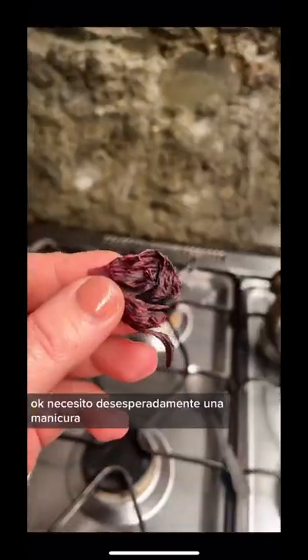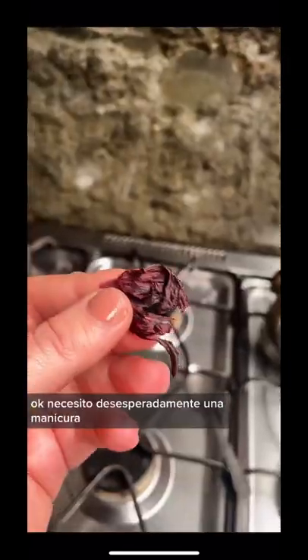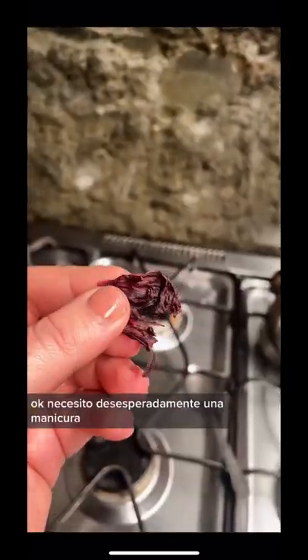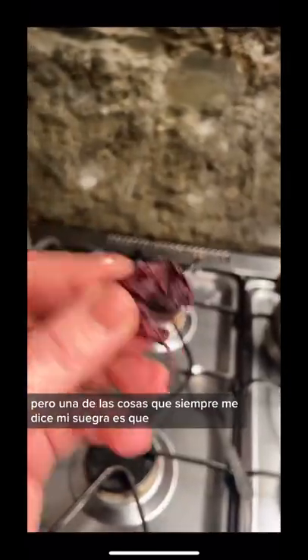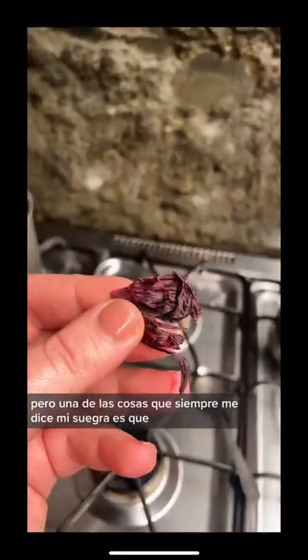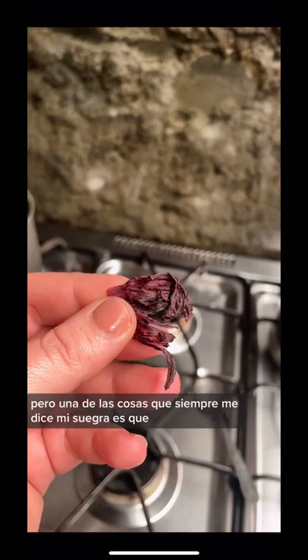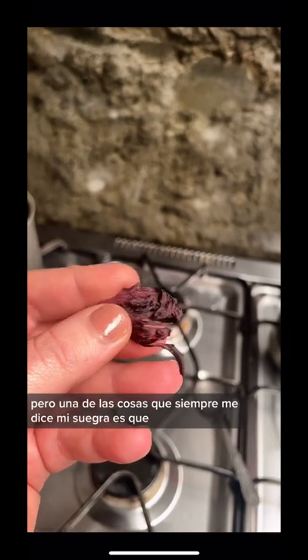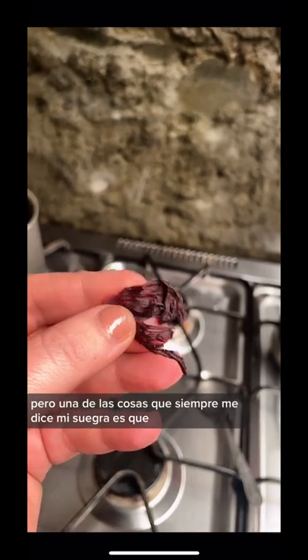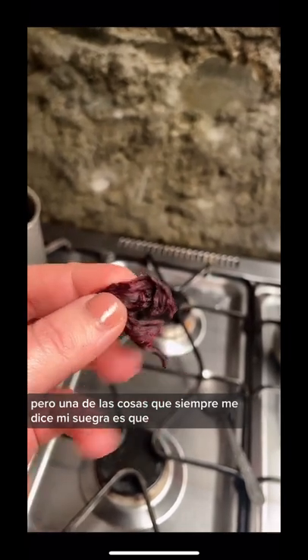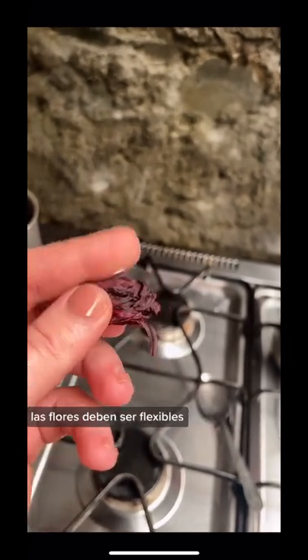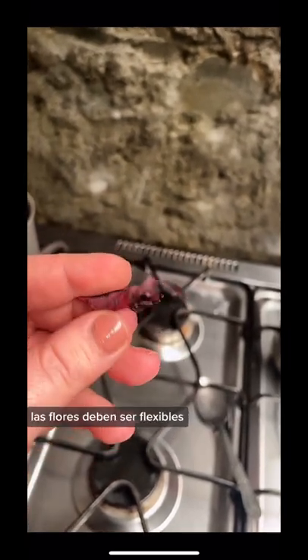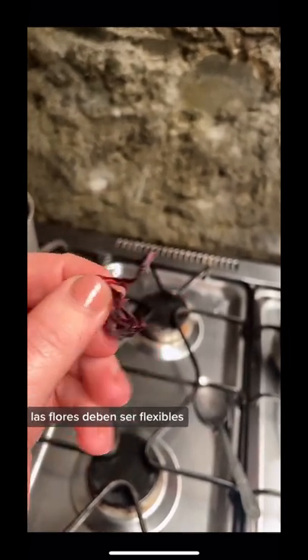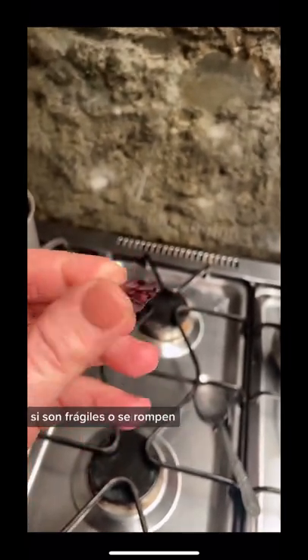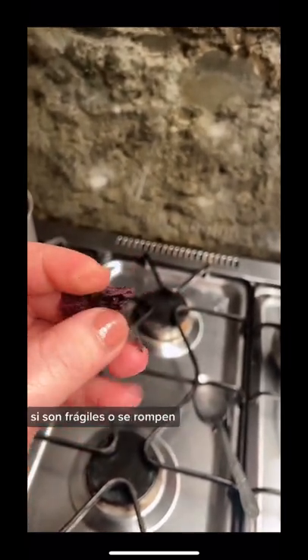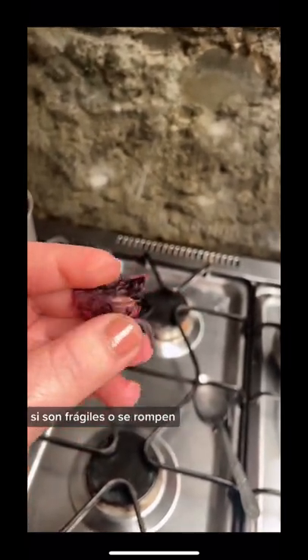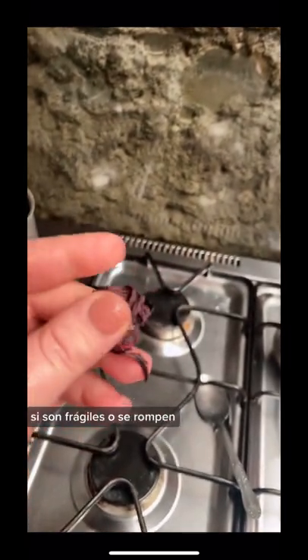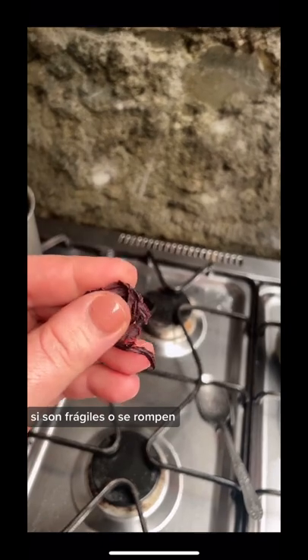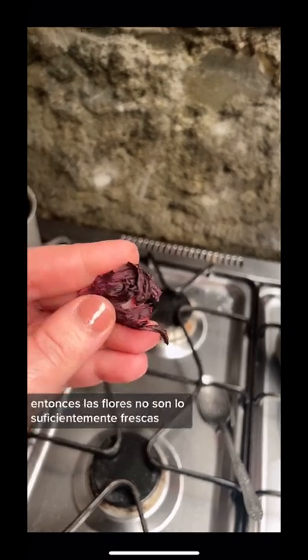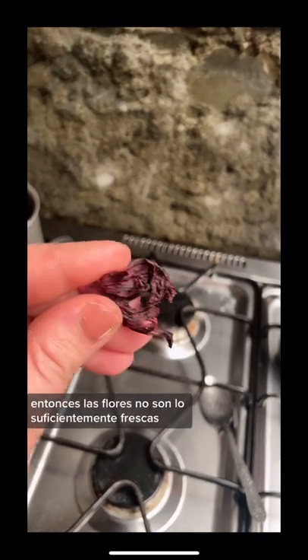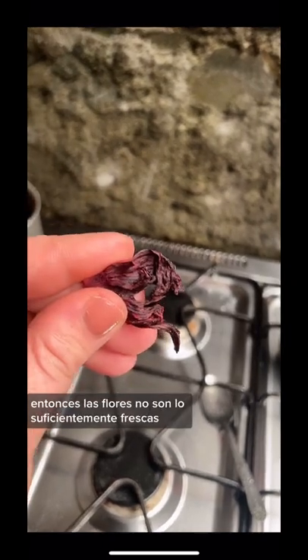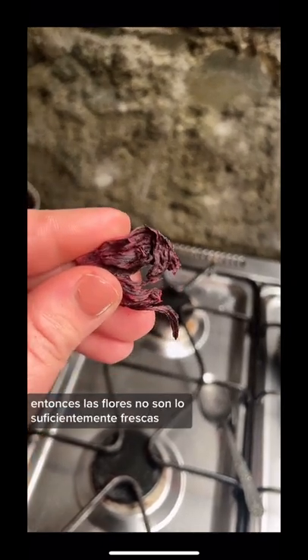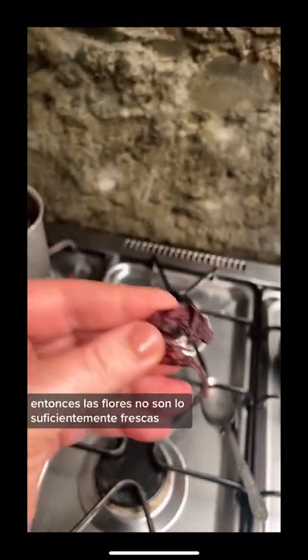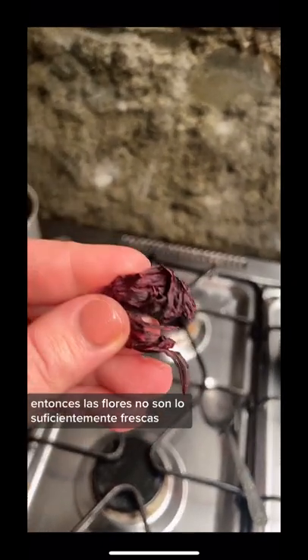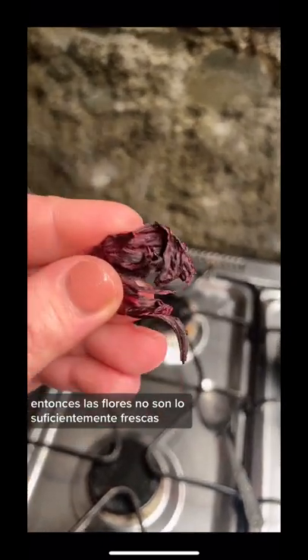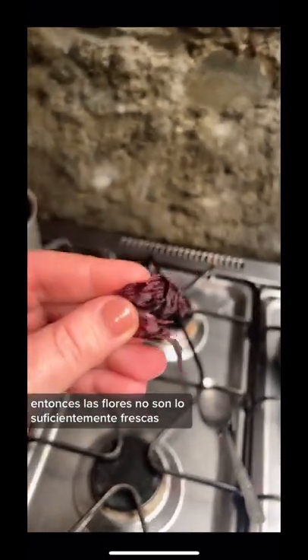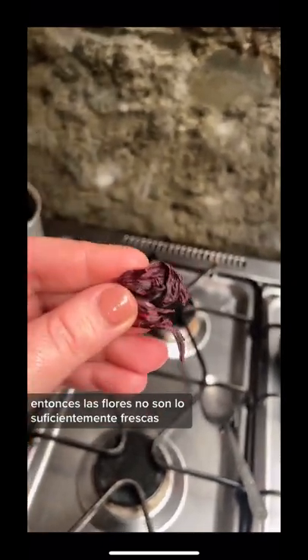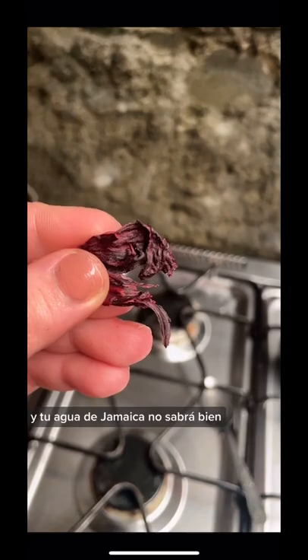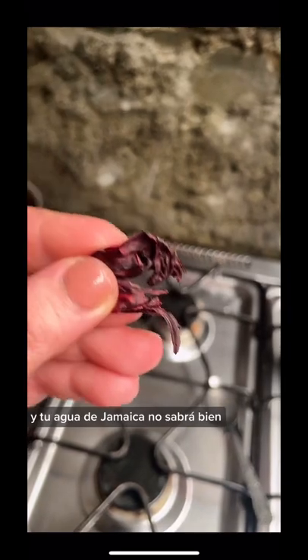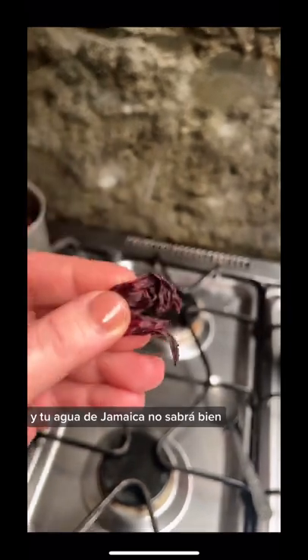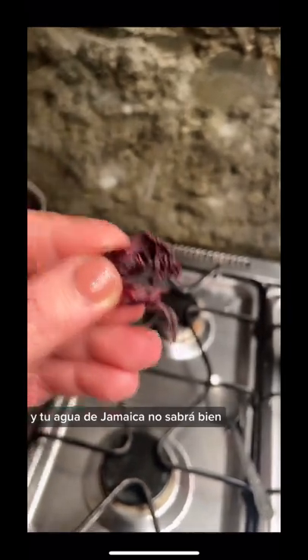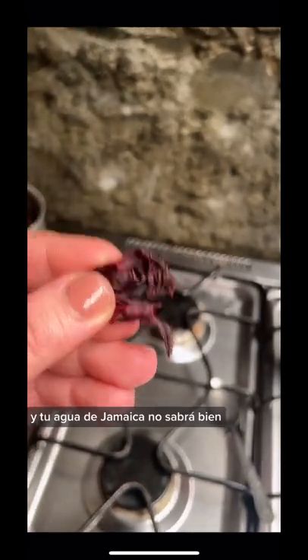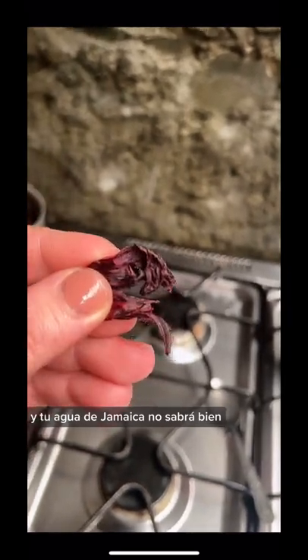I'm in desperate need of a manicure, but one of the things that my abuela always tells me is that the flowers should be bendable. If they're brittle or they break off, then the flowers aren't fresh enough and your agua de jamaica won't taste right.